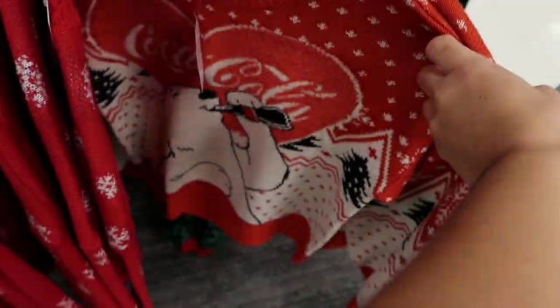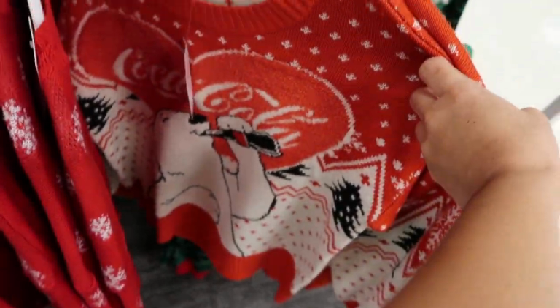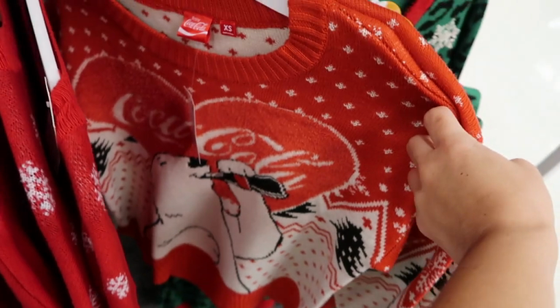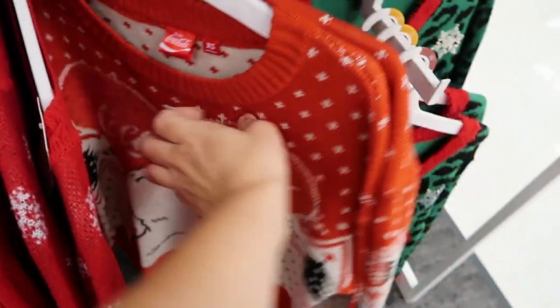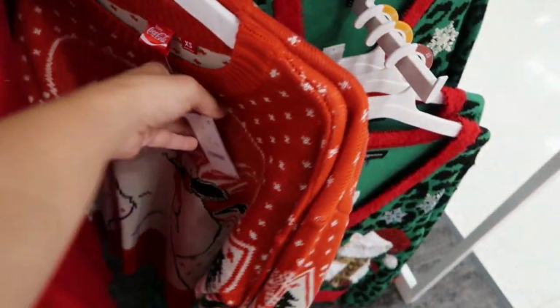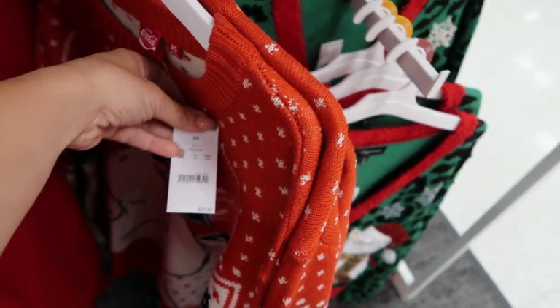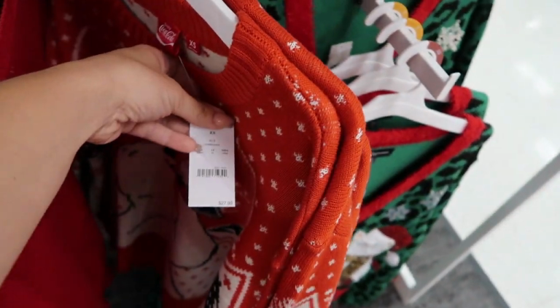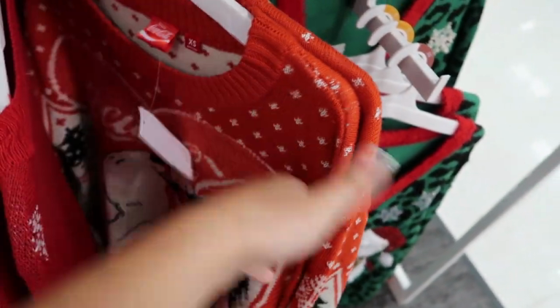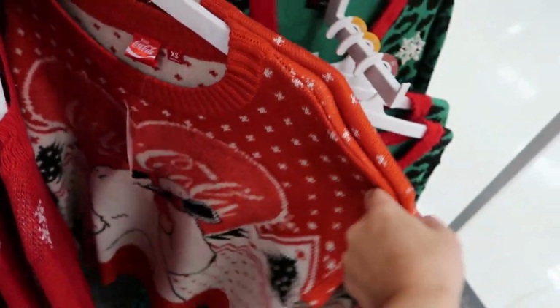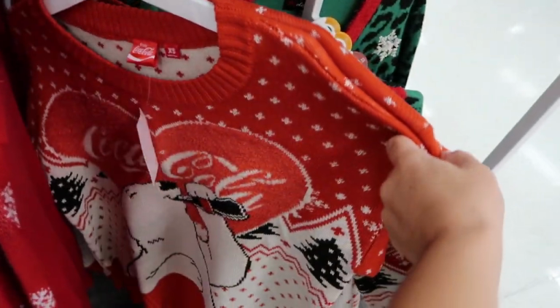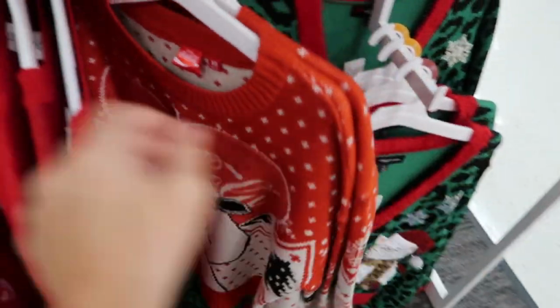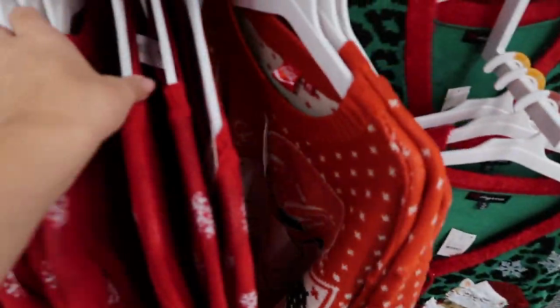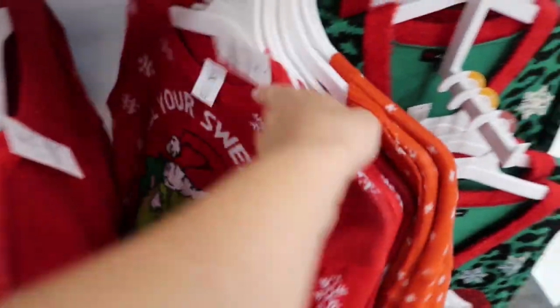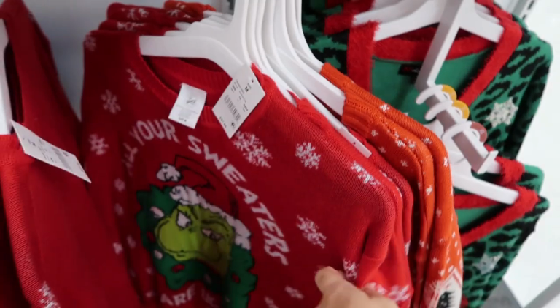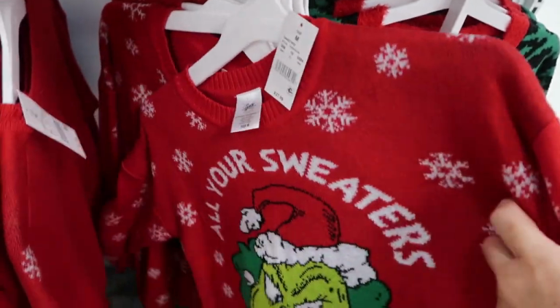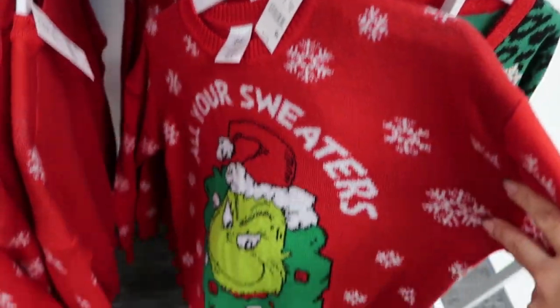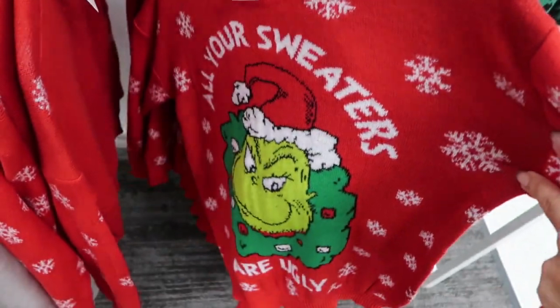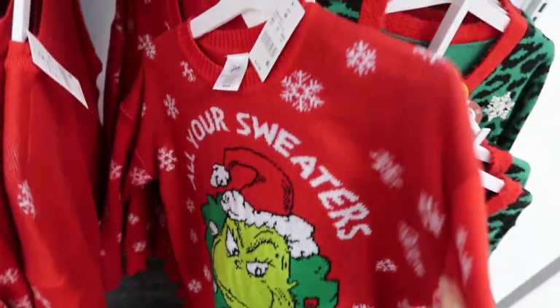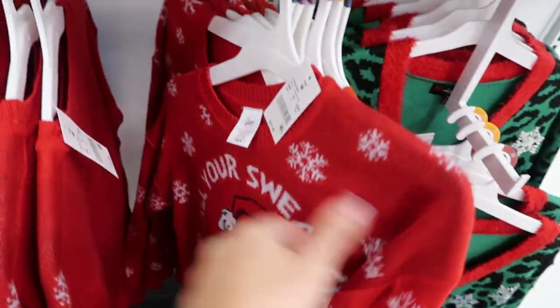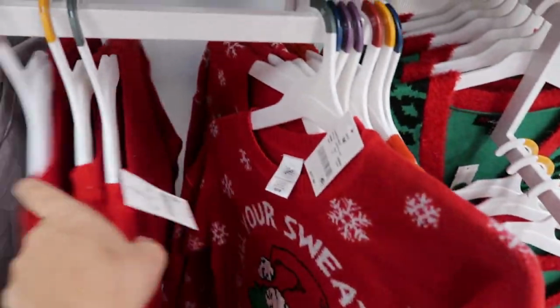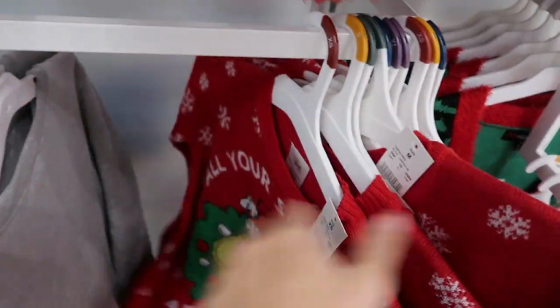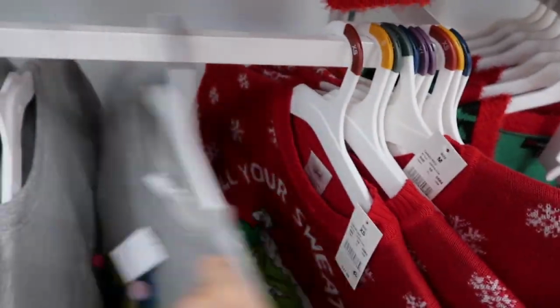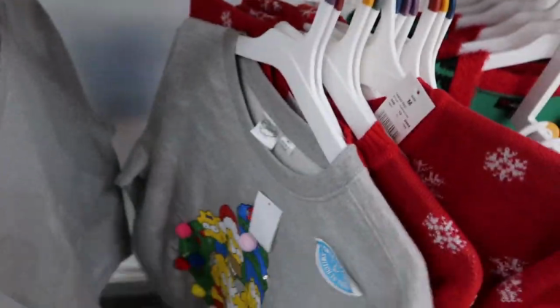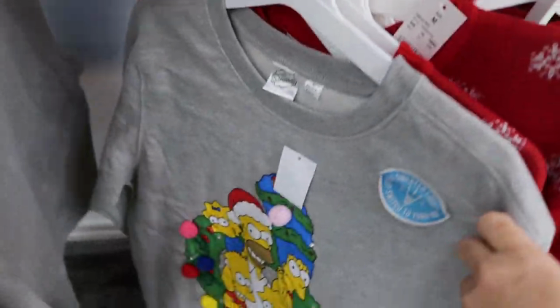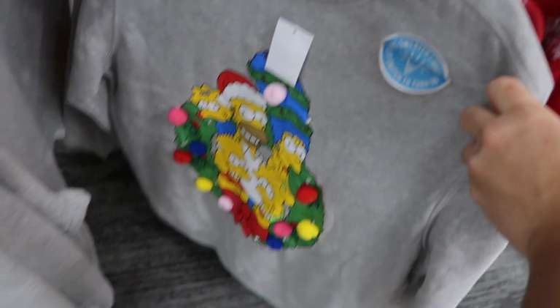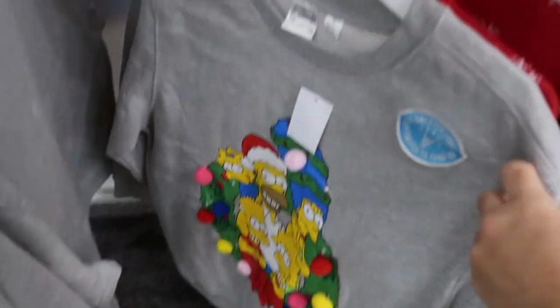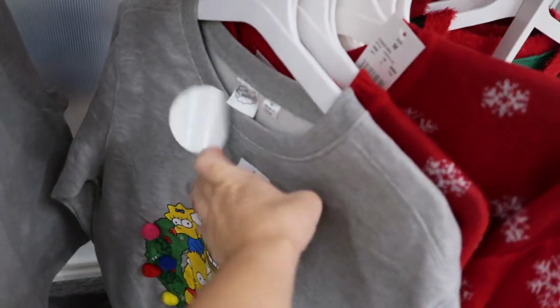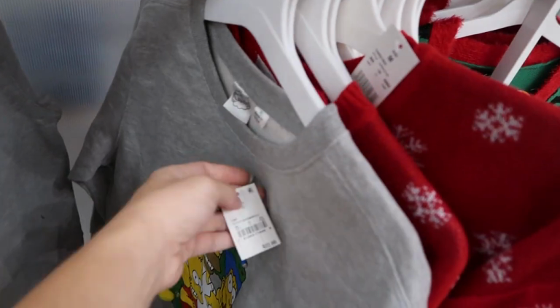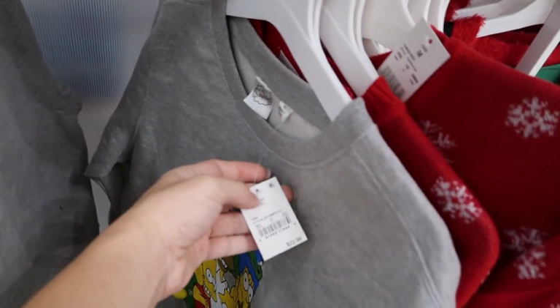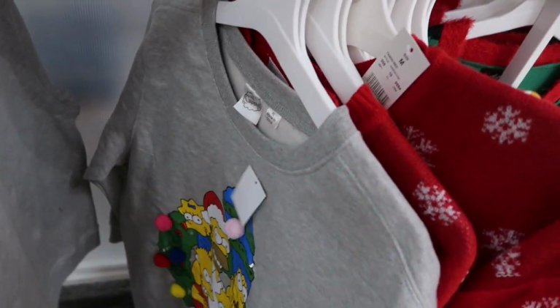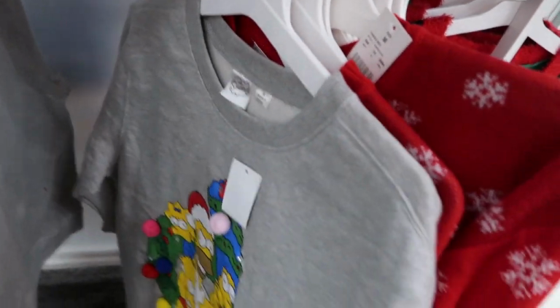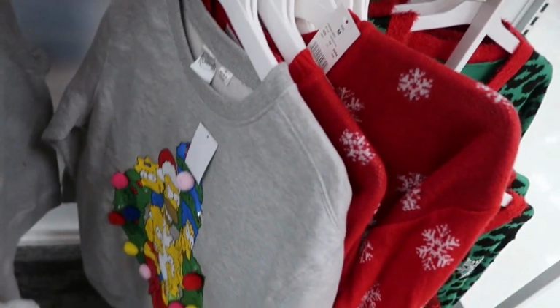There's a leopard and green print with red sequin bows - that one's really cute and it's $29.99. The Coke polar bear is $27.99, and a Simpsons sweatshirt is $22.99.